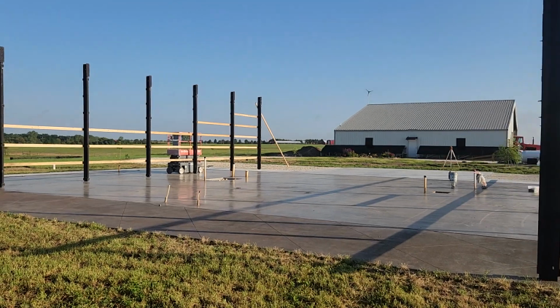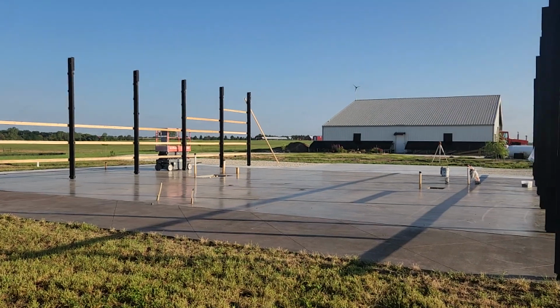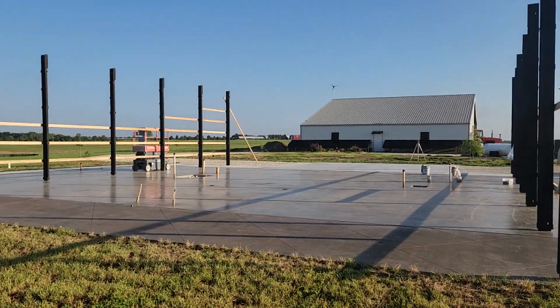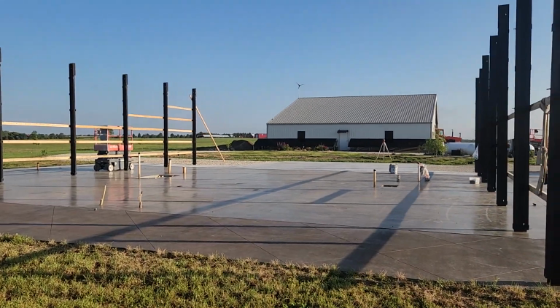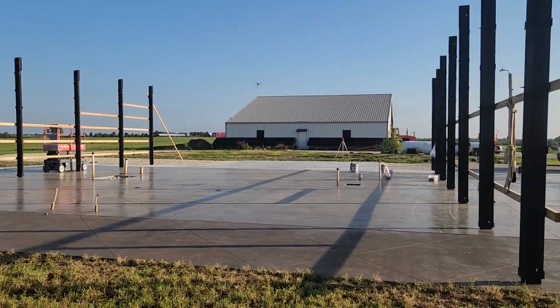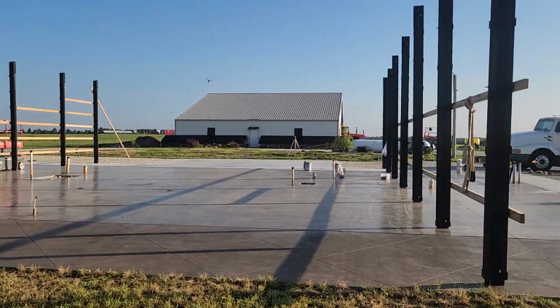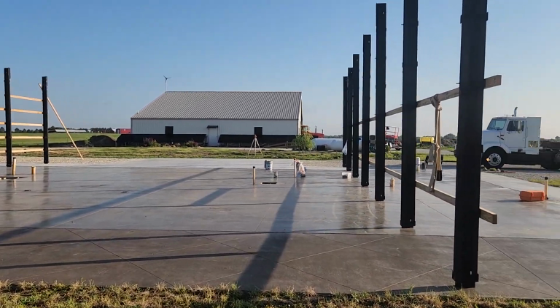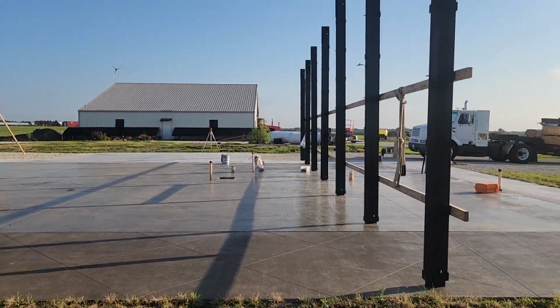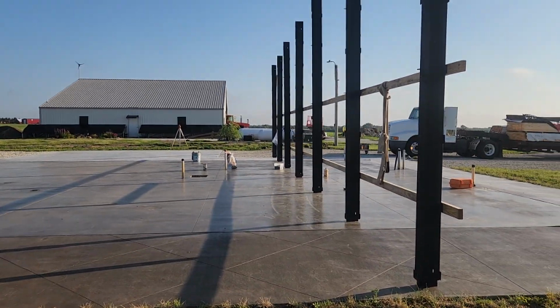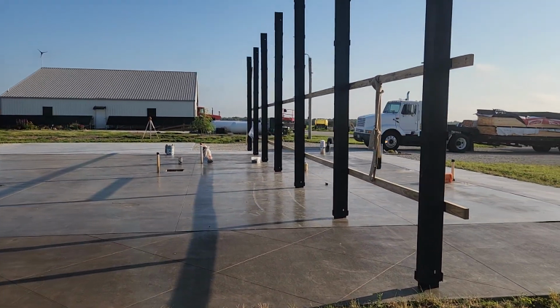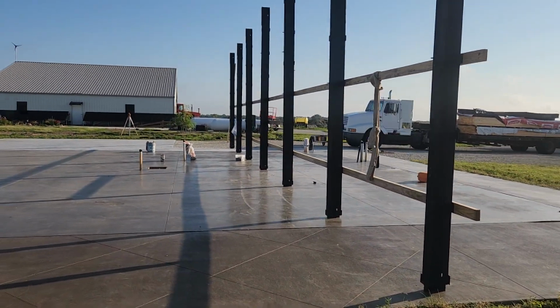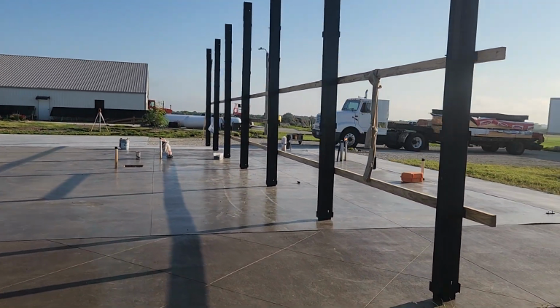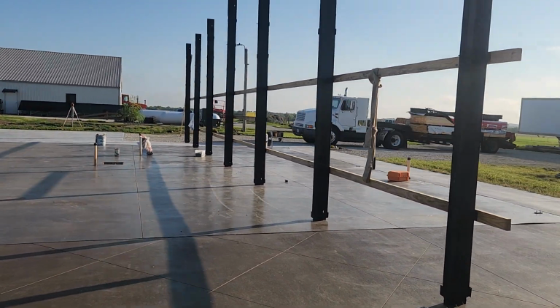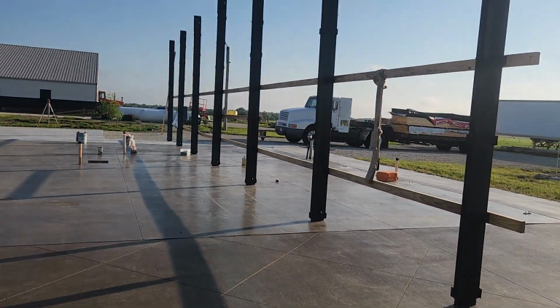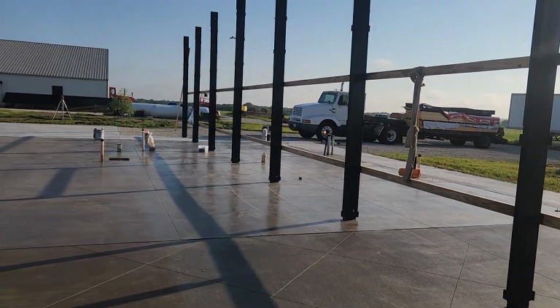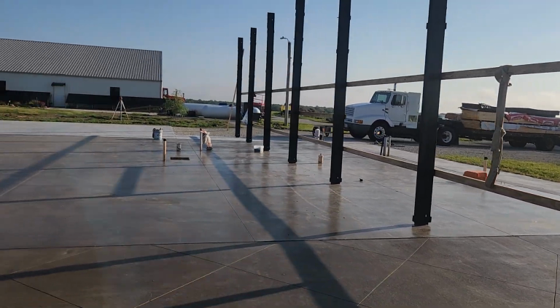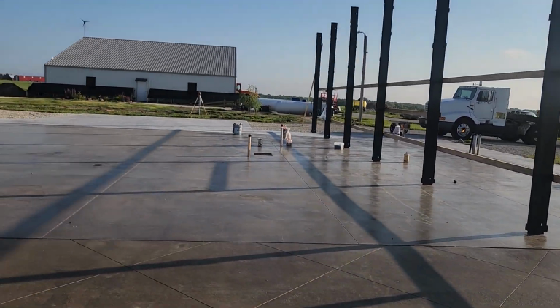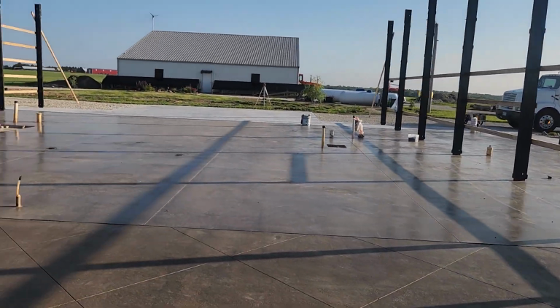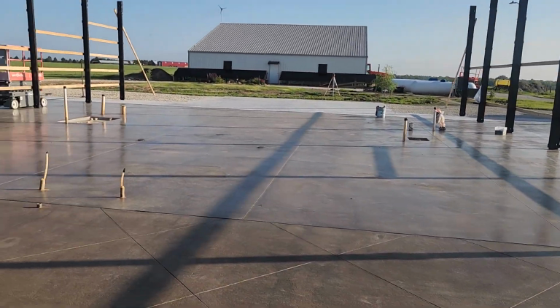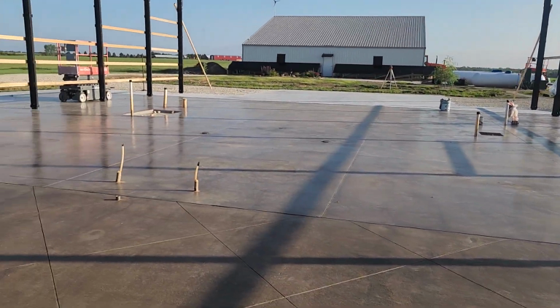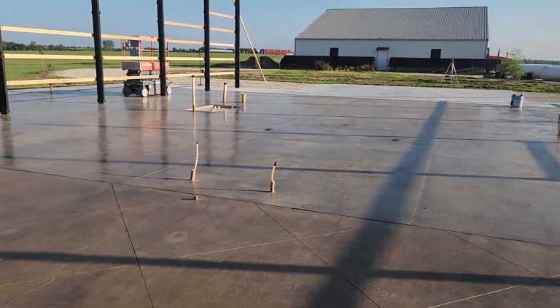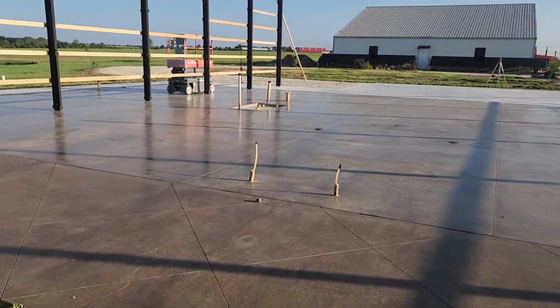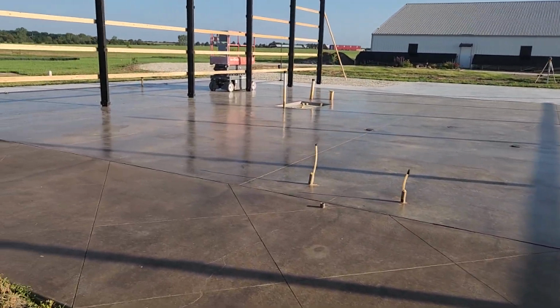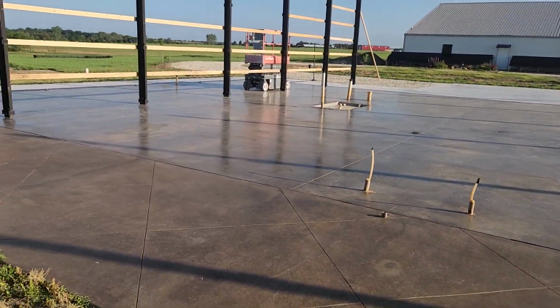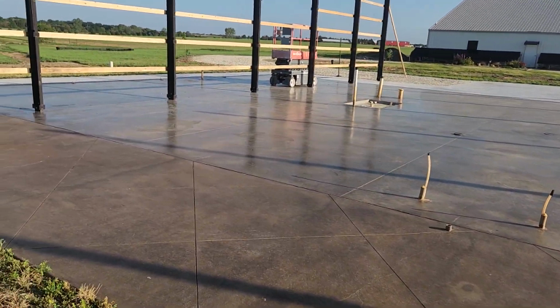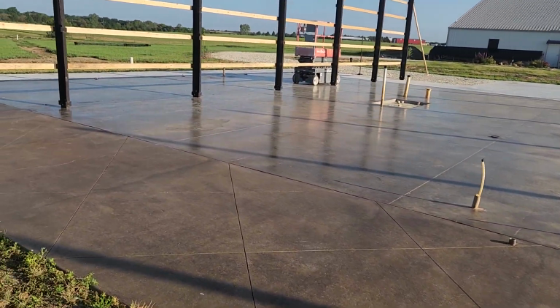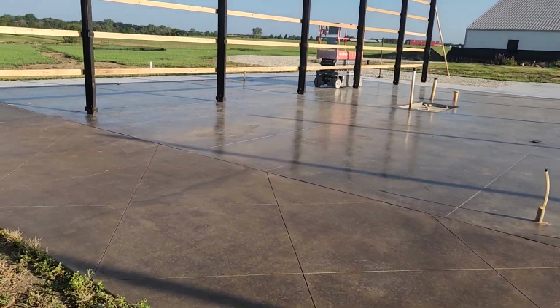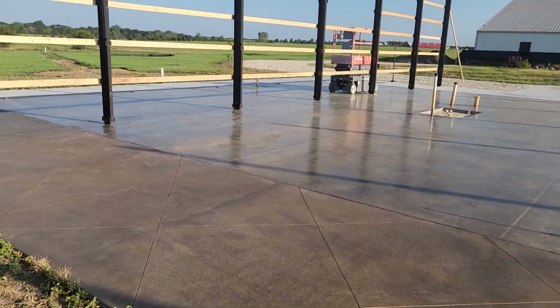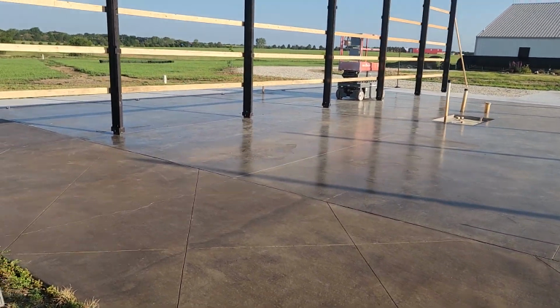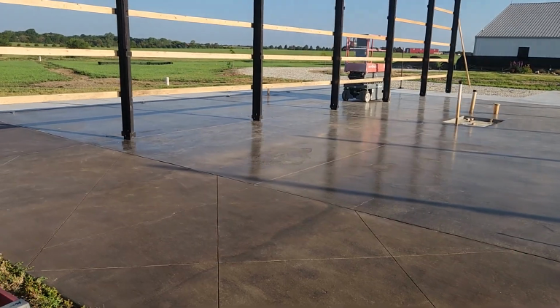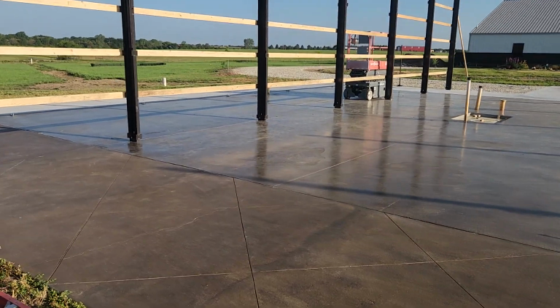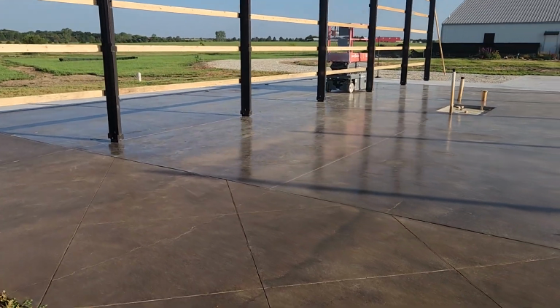Hey everybody, Rusty Mid-Kansas Pull Barns. We're up here west of Whitewater today, getting ready to start on this barn dominium, 46 by 60.